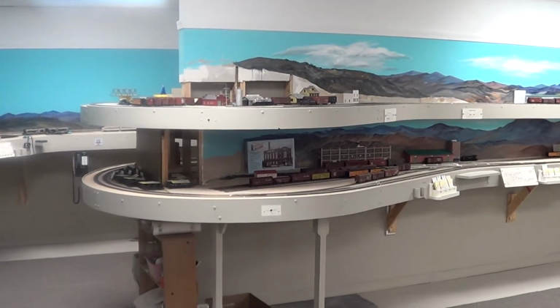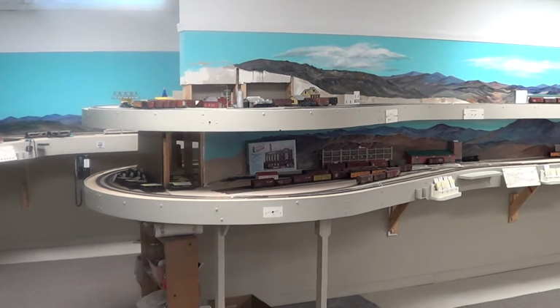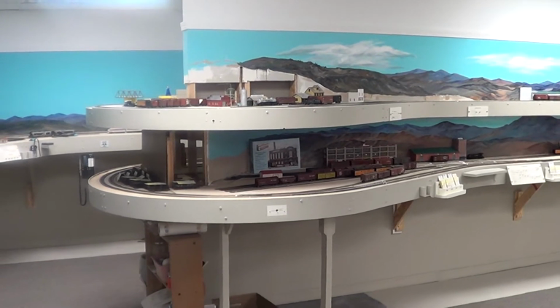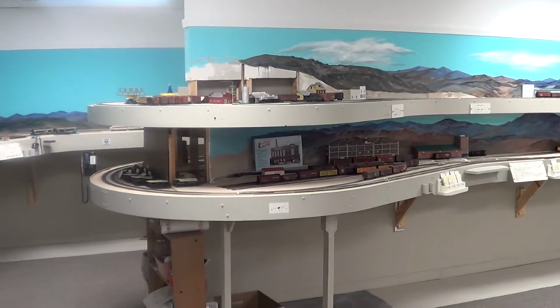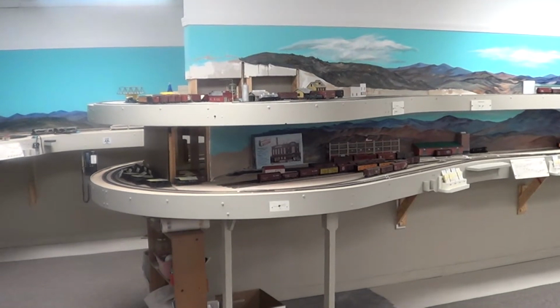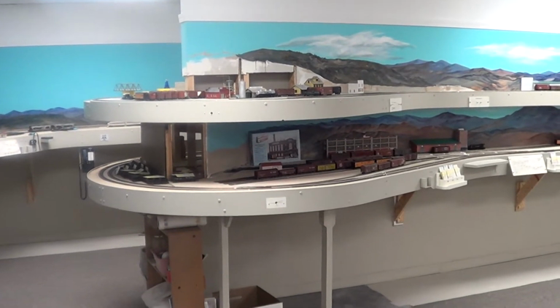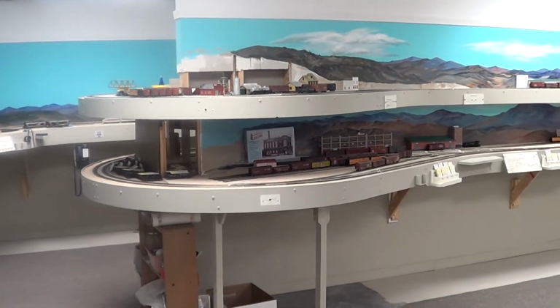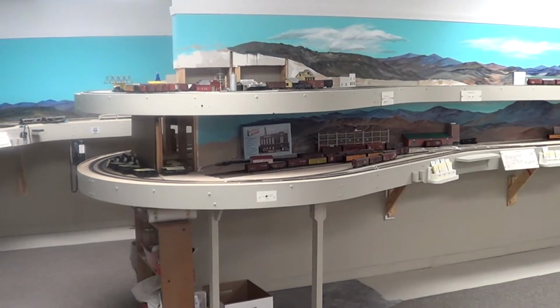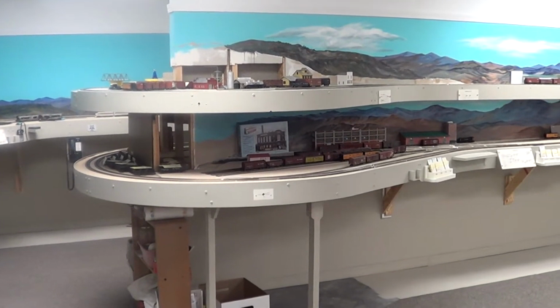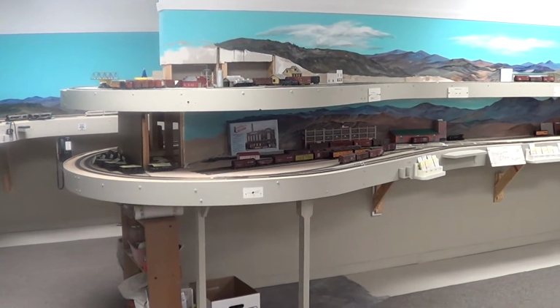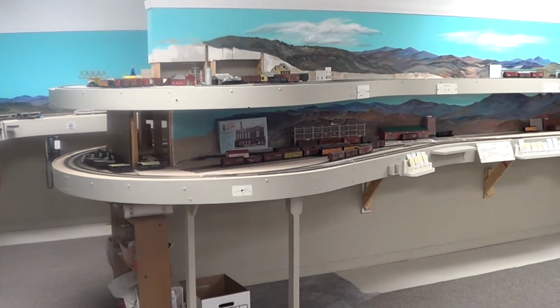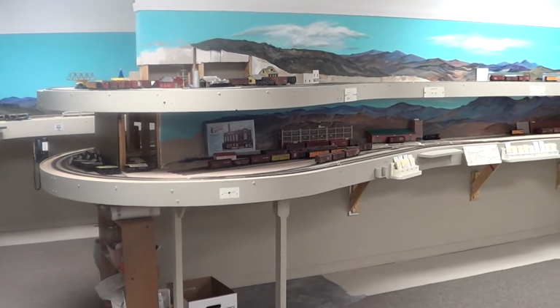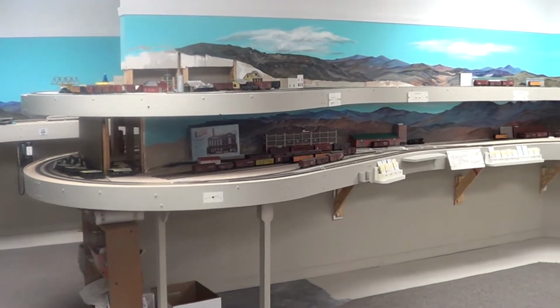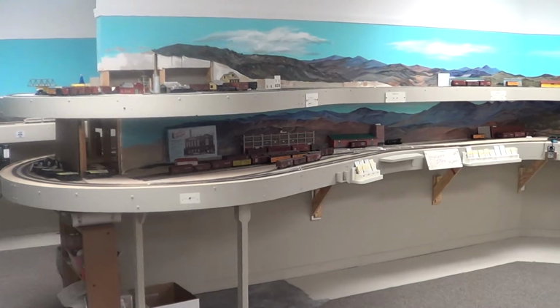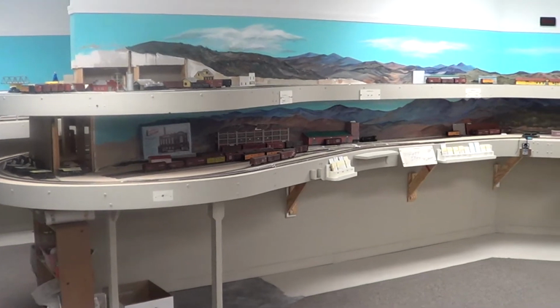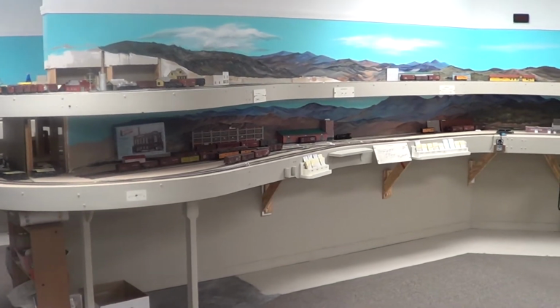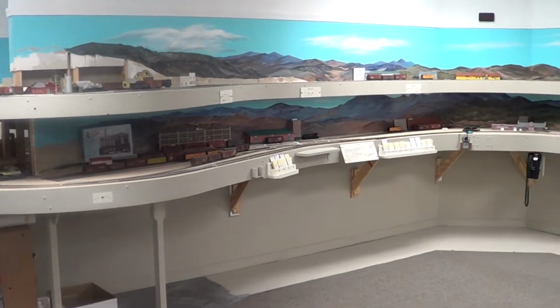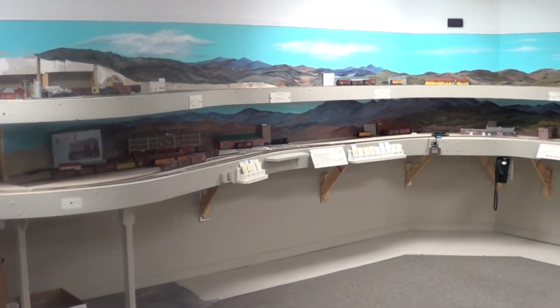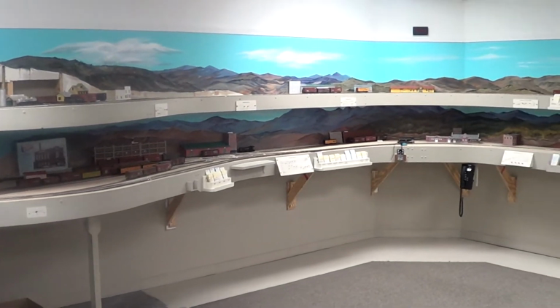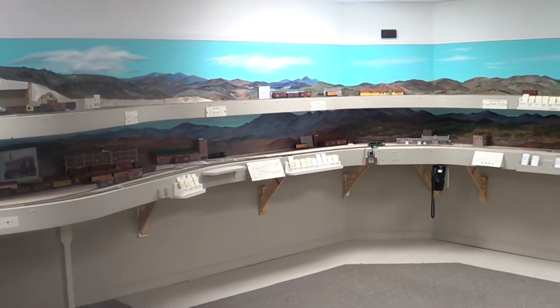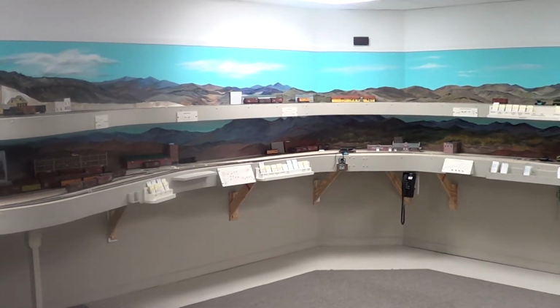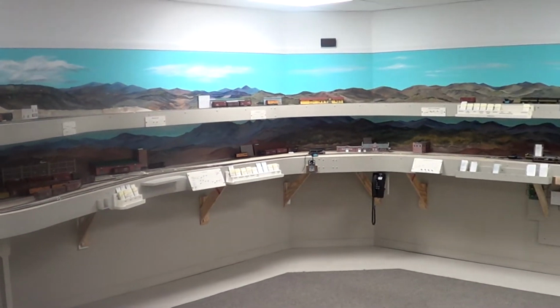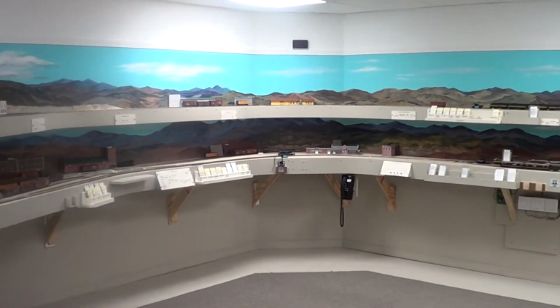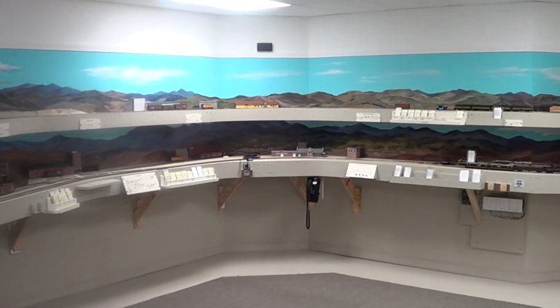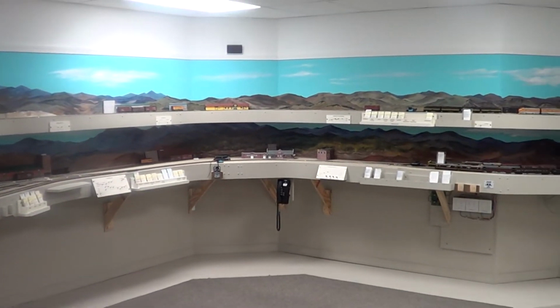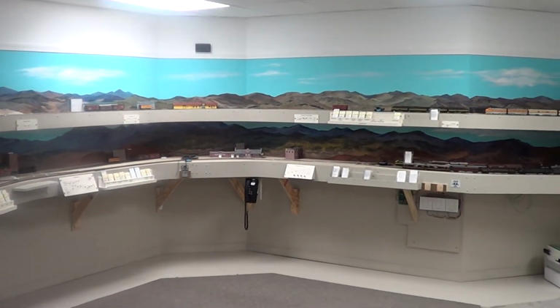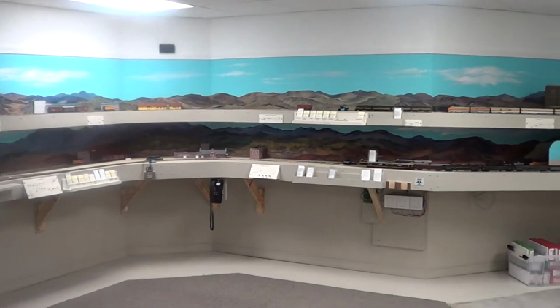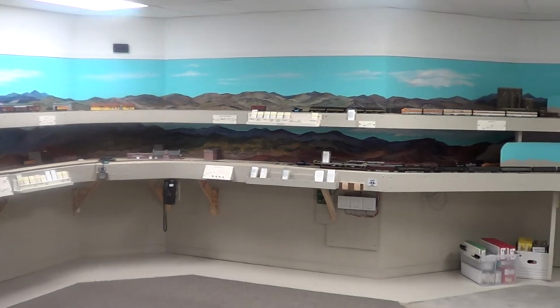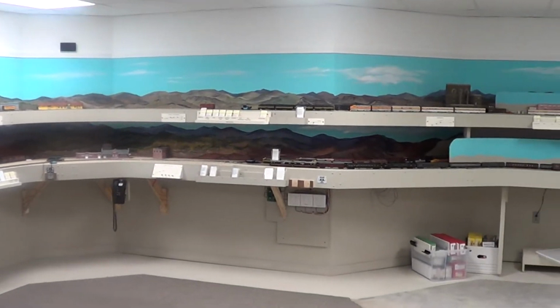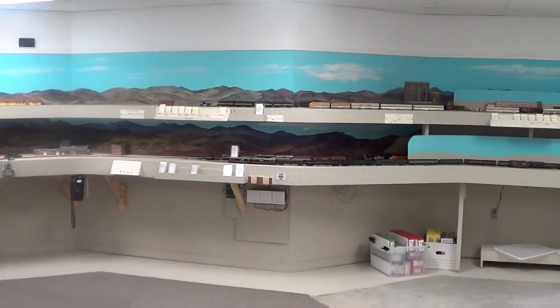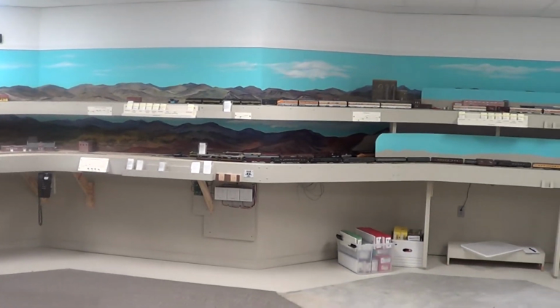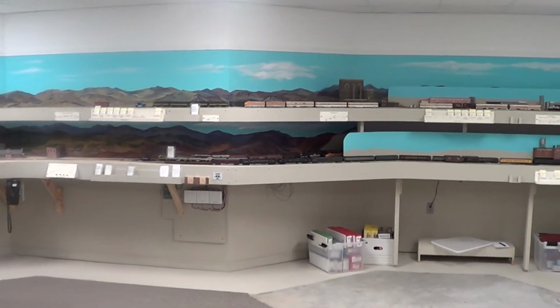Mainly Denver Rio Grande, Atchison Topeka, Santa Fe — the Front Range. We go from Denver up to Pueblo, covering some of the branch lines.